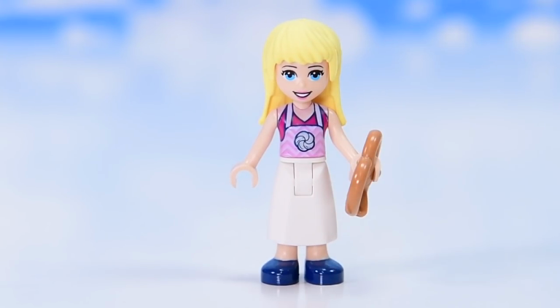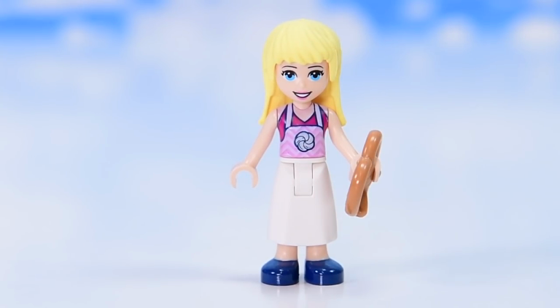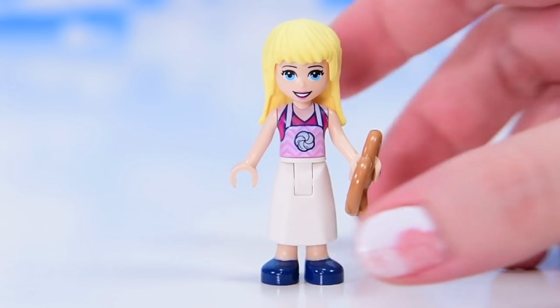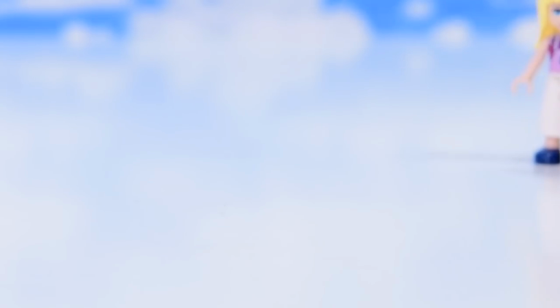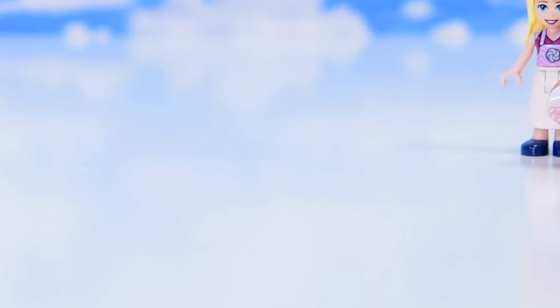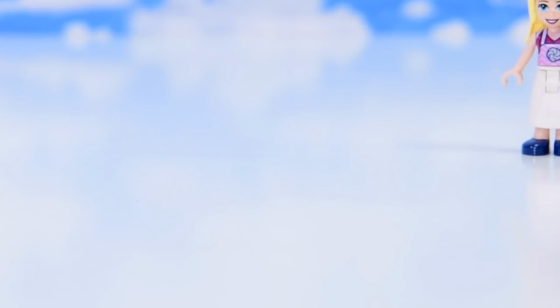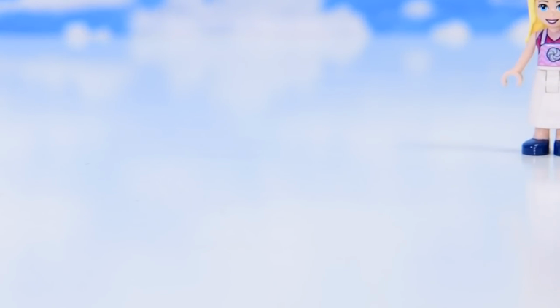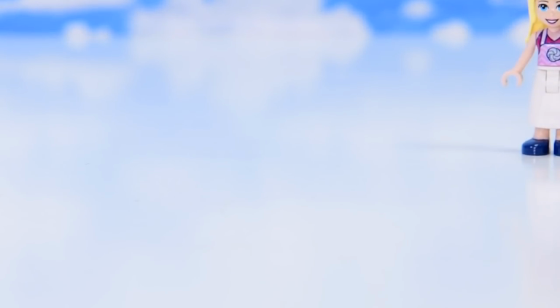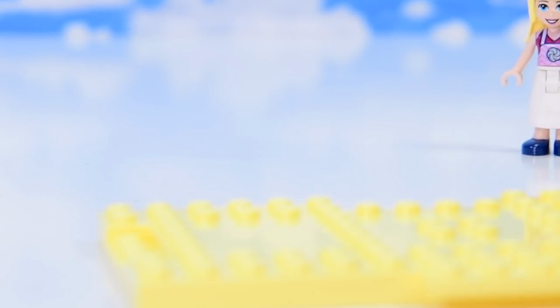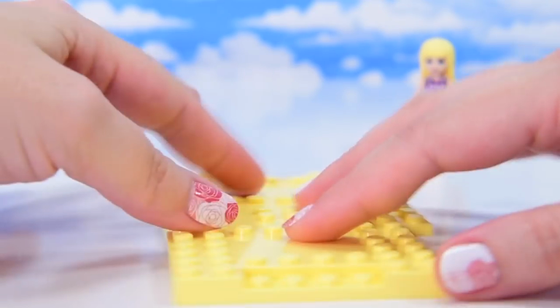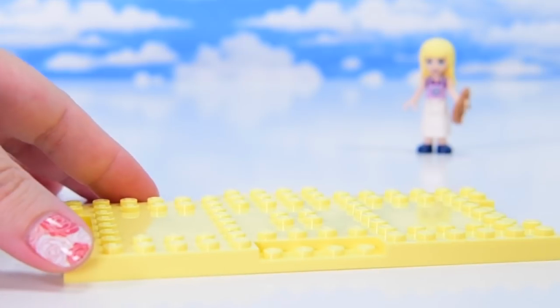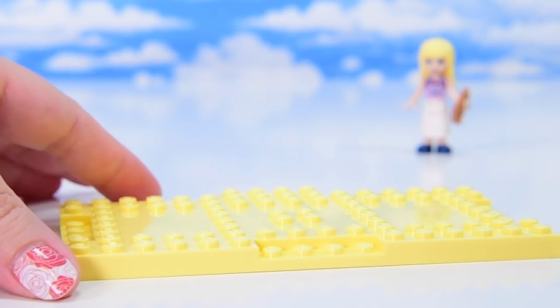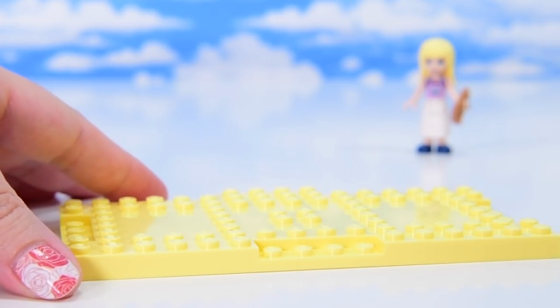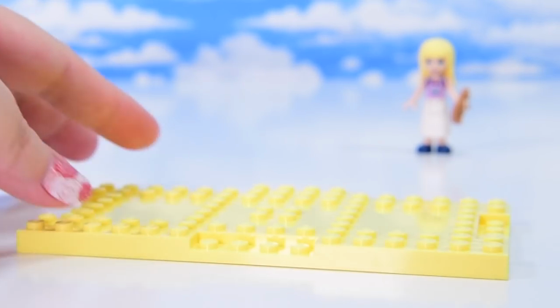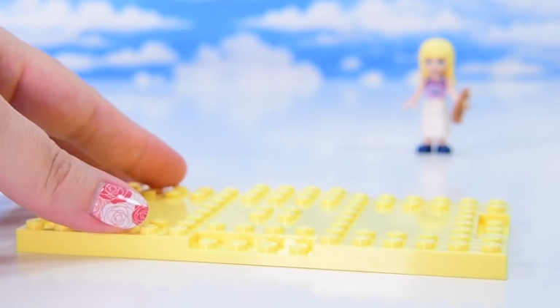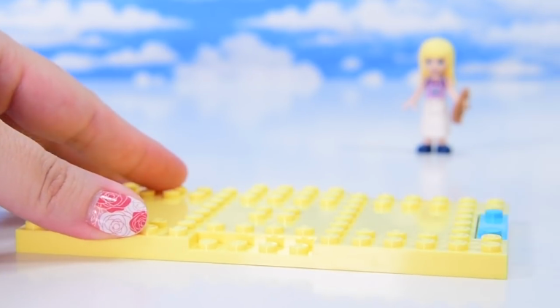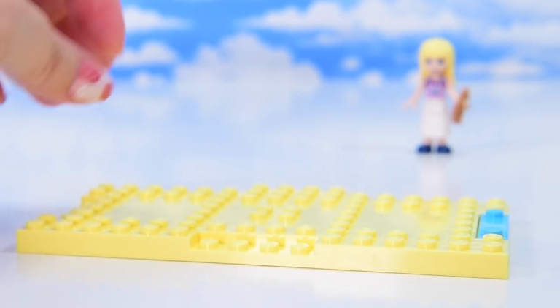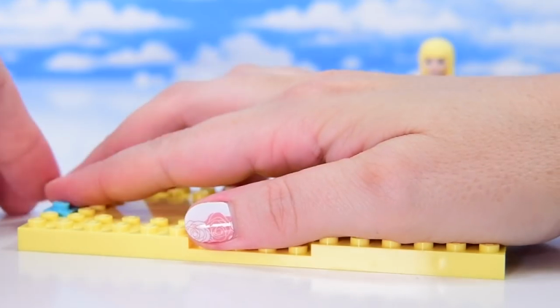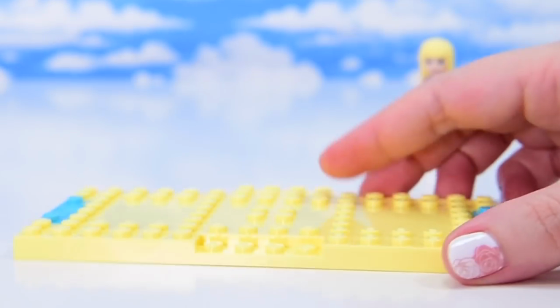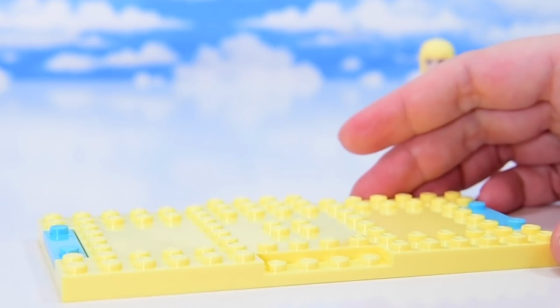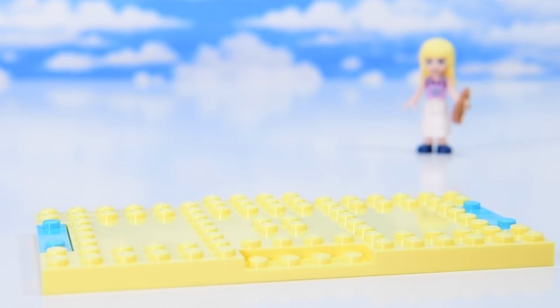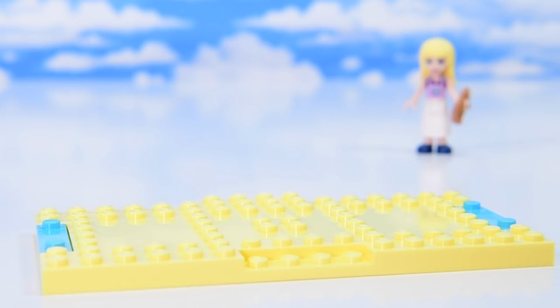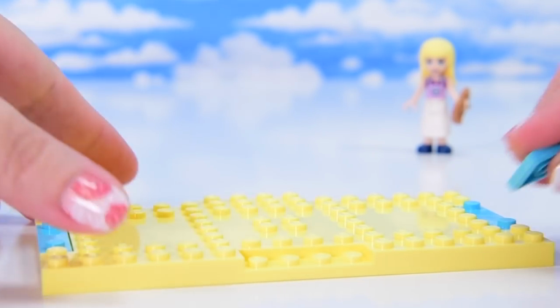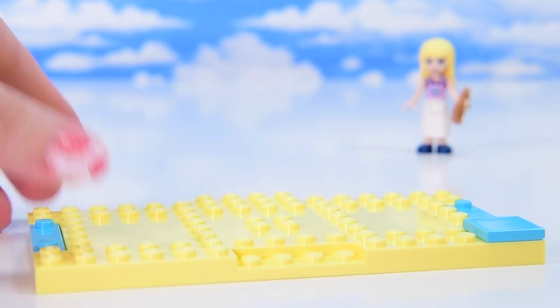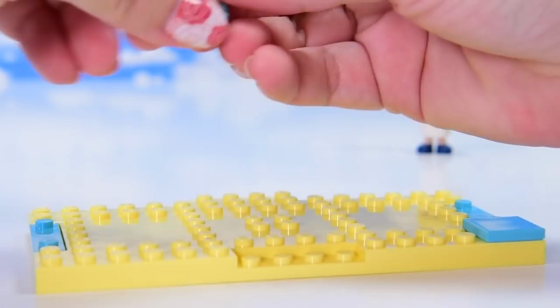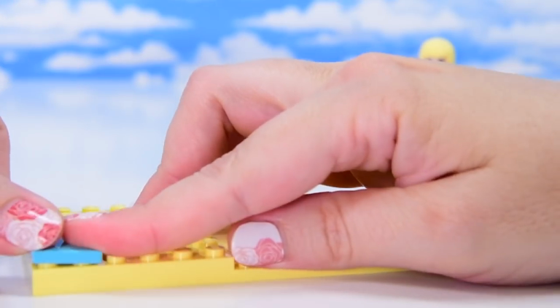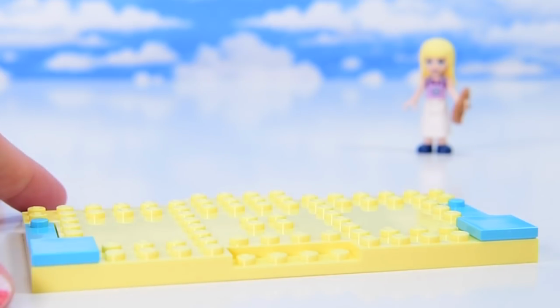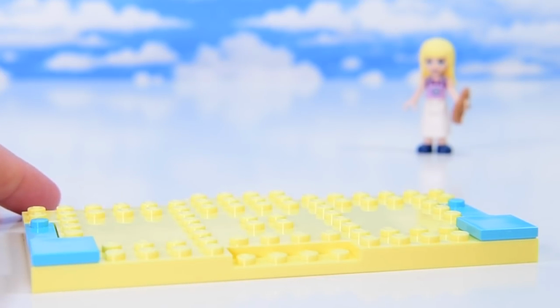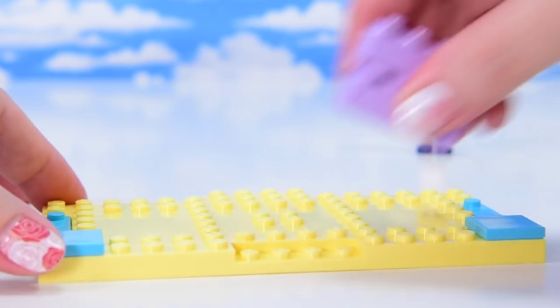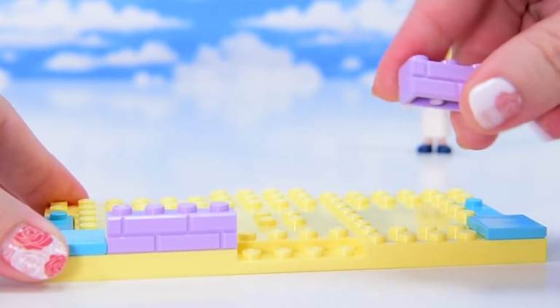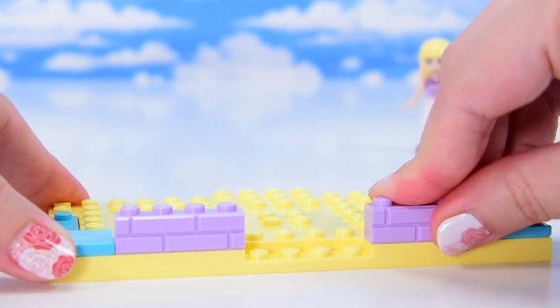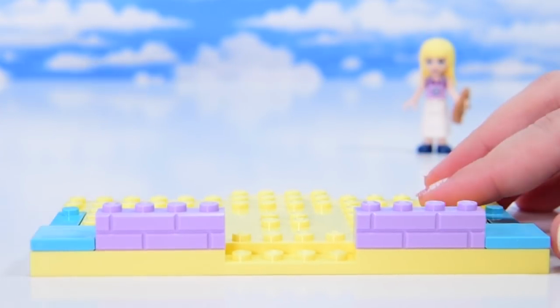Okay, pretzels are bakery food. Let's get the bakery together. This should be nice and quick because it's got a minimum of pieces so that it's quick and ready to use for the target audience. But let's keep an eye out for the actual pieces in here that are also useful for more than just this build.